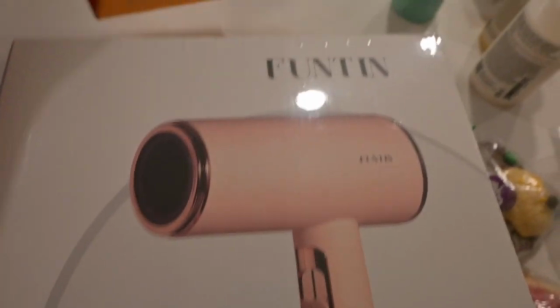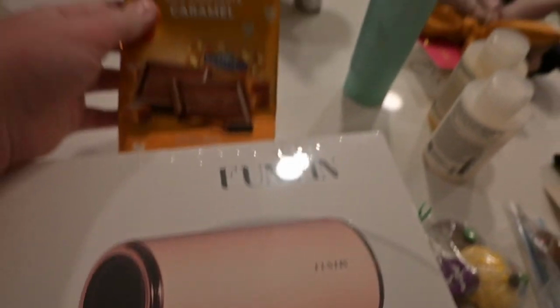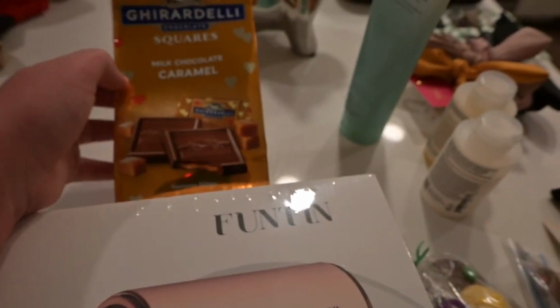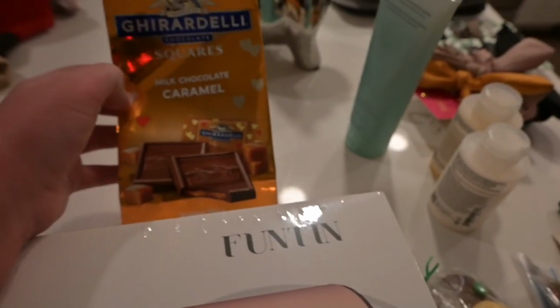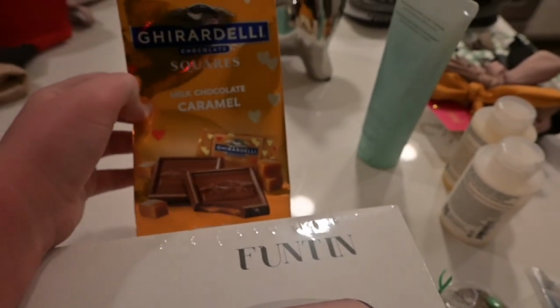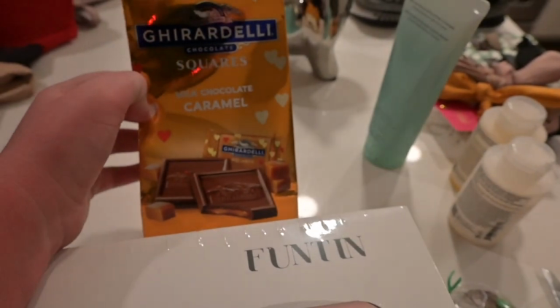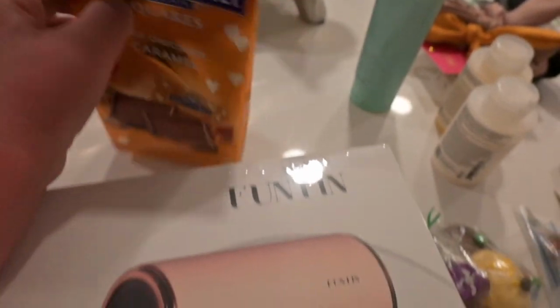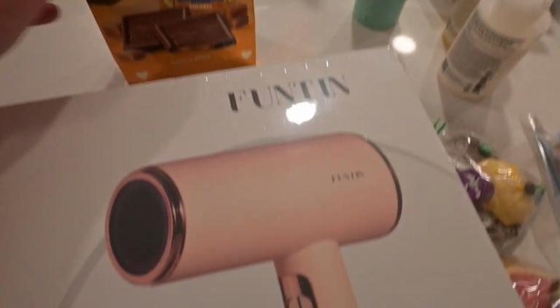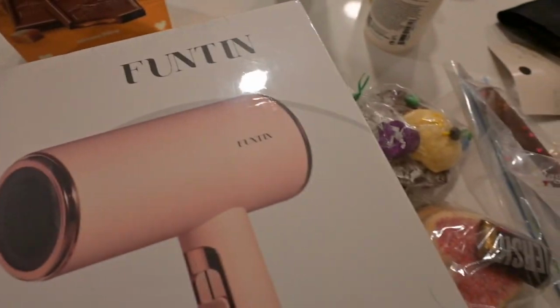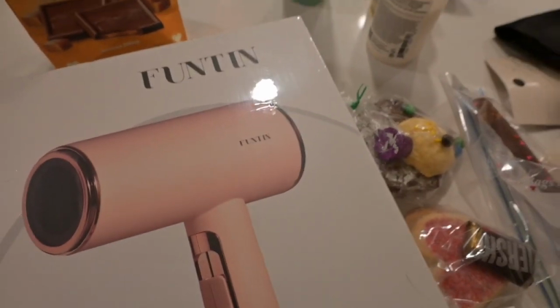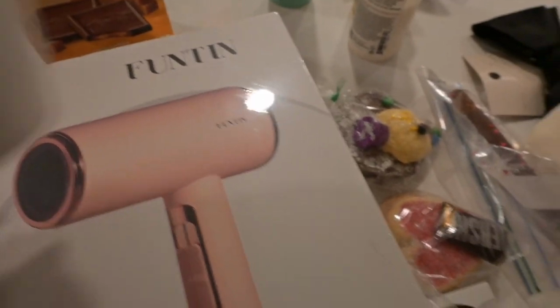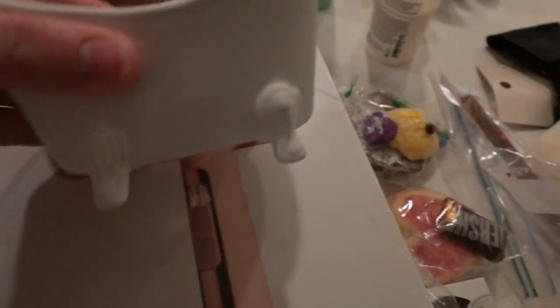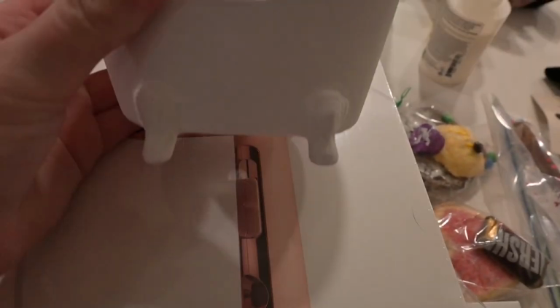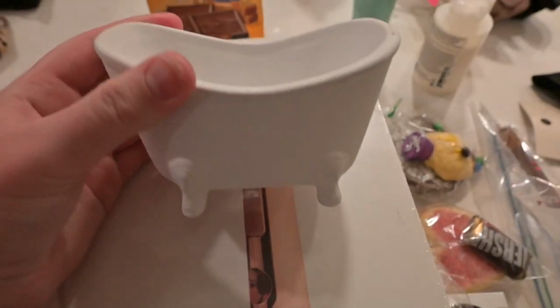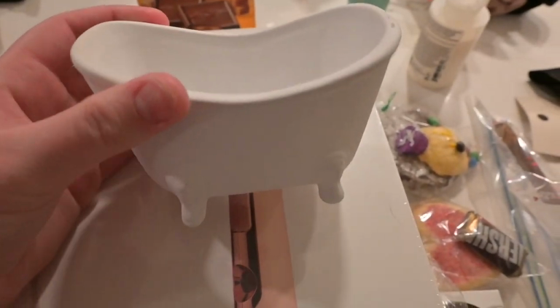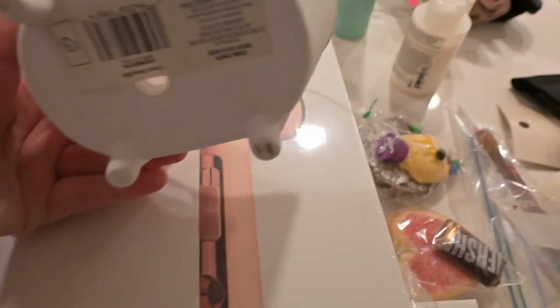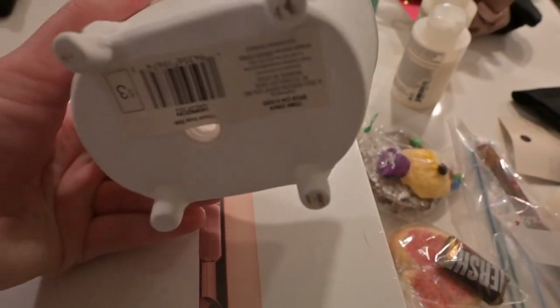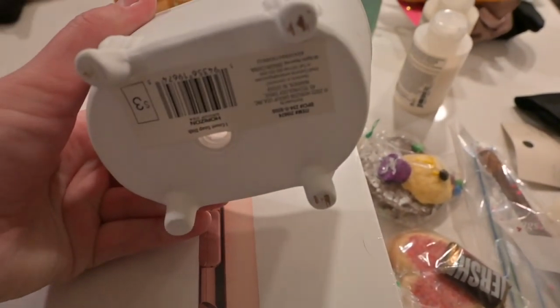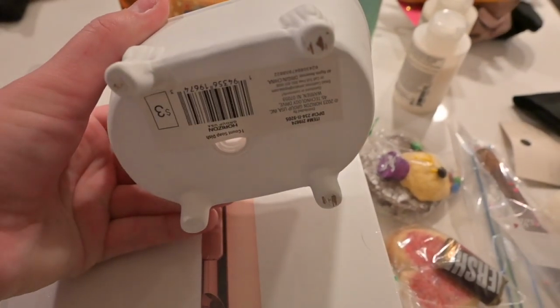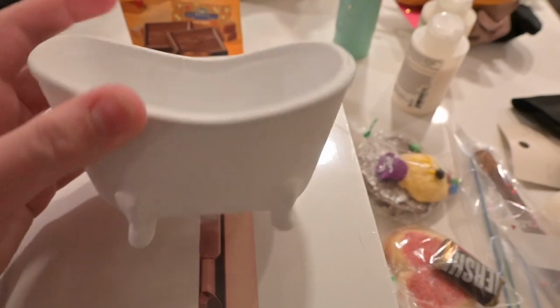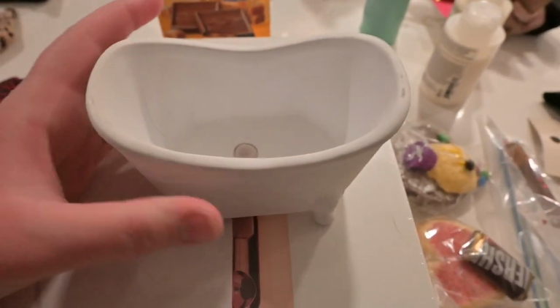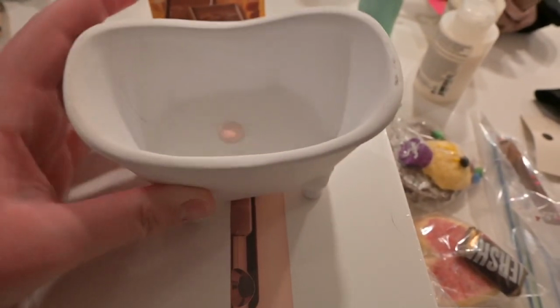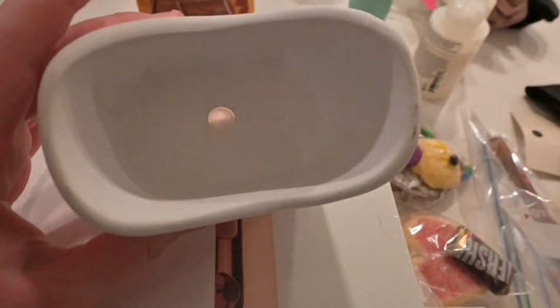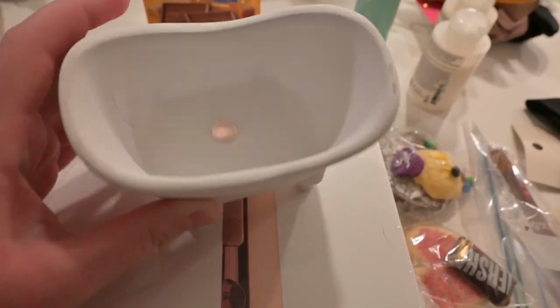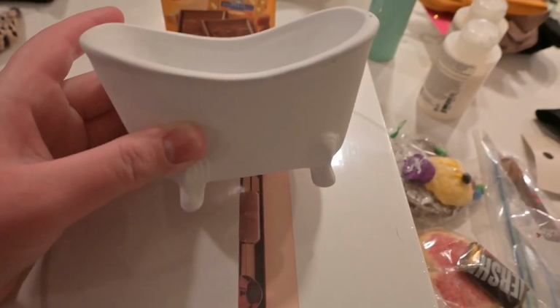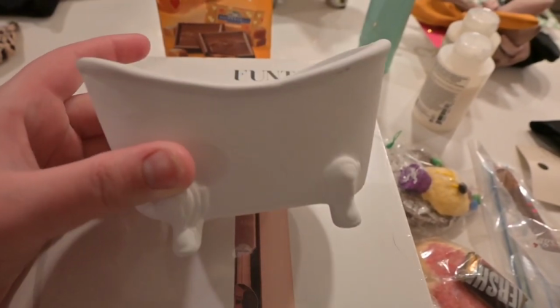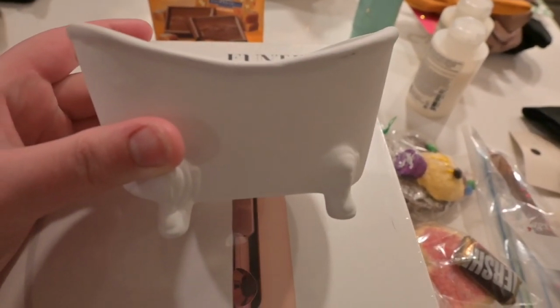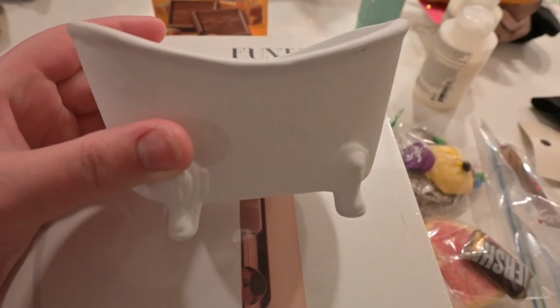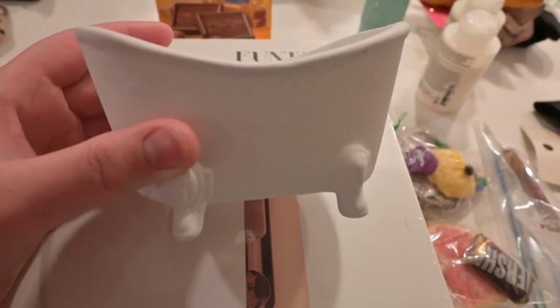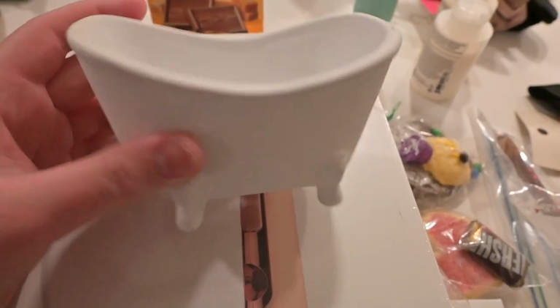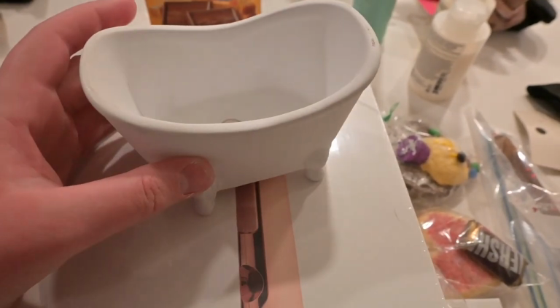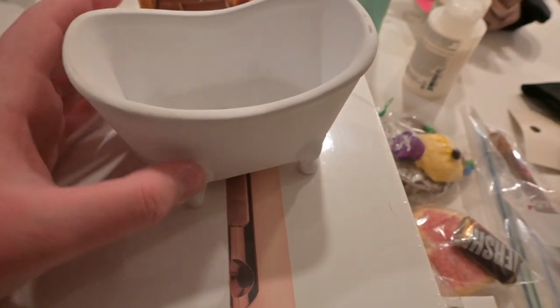I also got some chocolates. And I found this little bathtub at Target for like $3 — I have no idea what I'm going to do with it, but it was really cute.